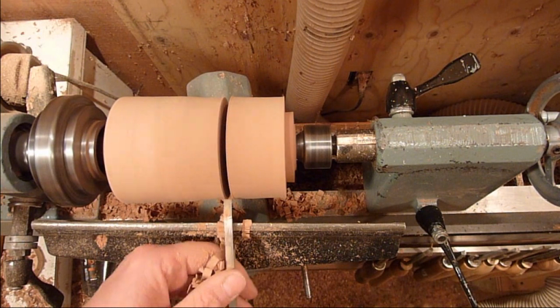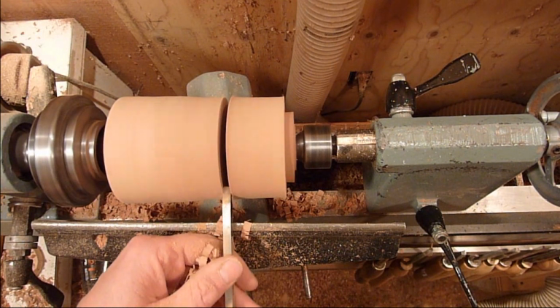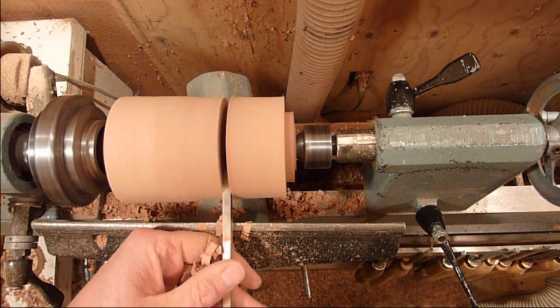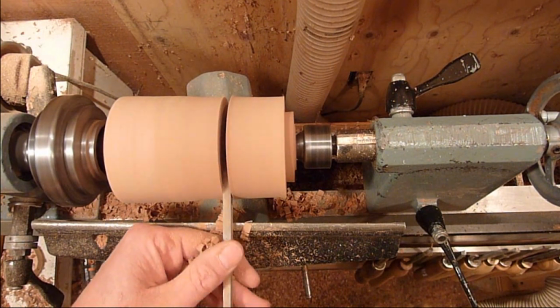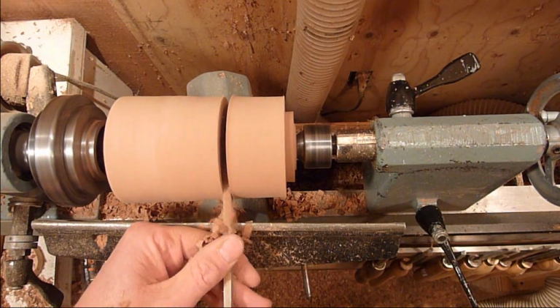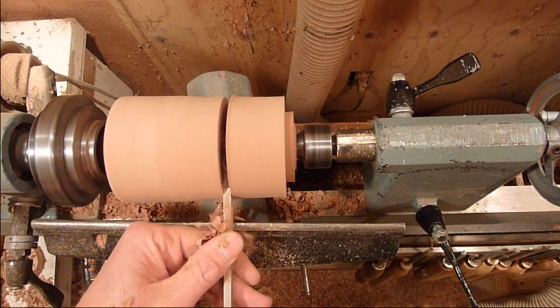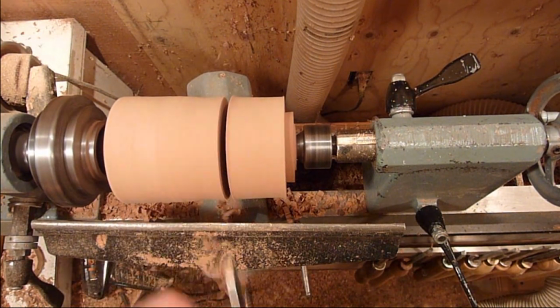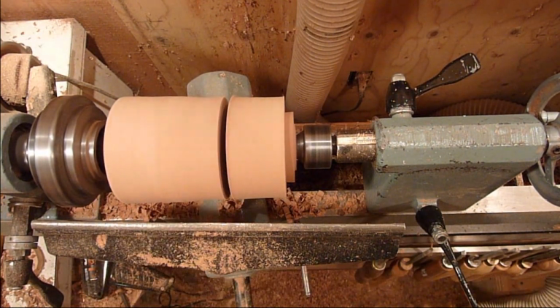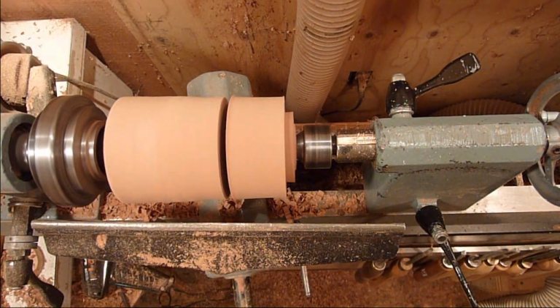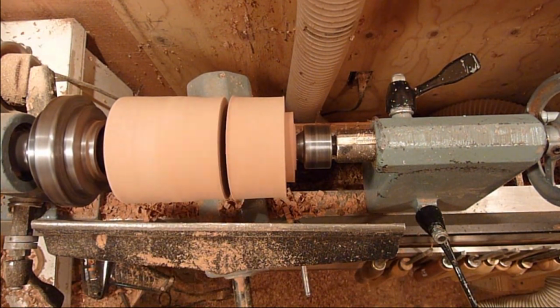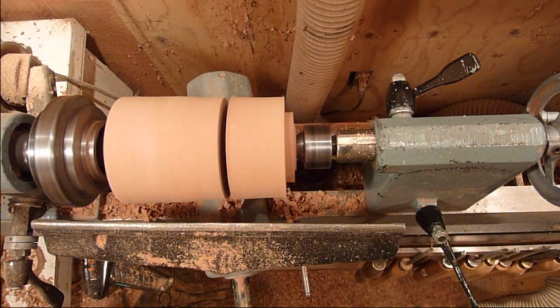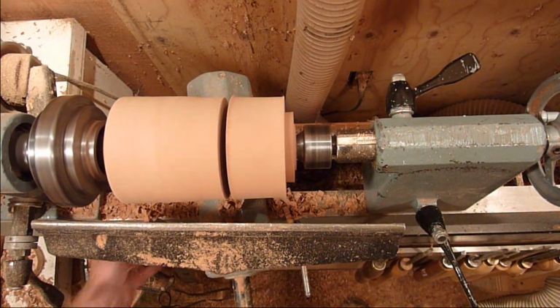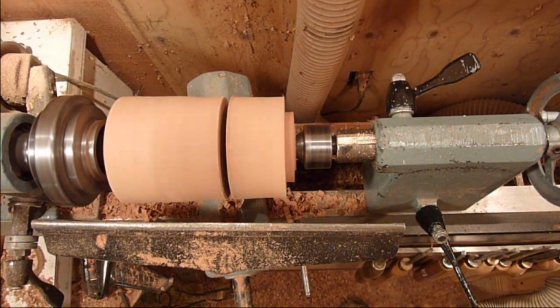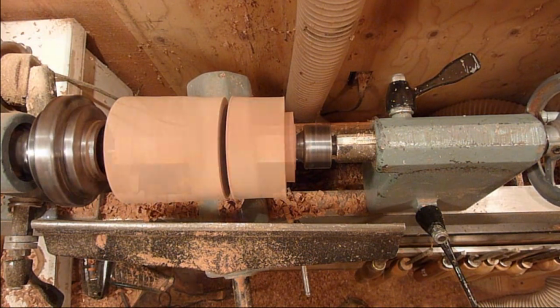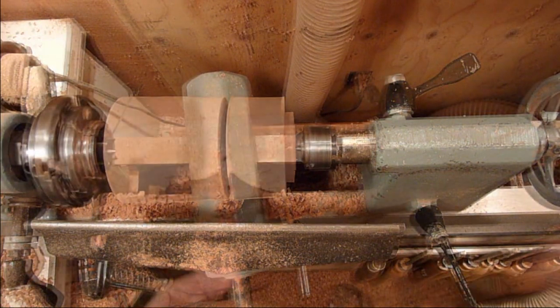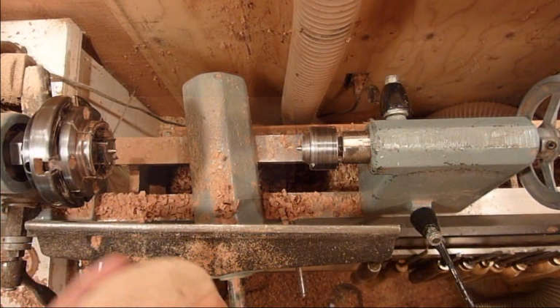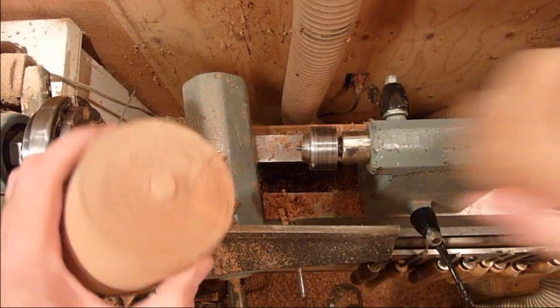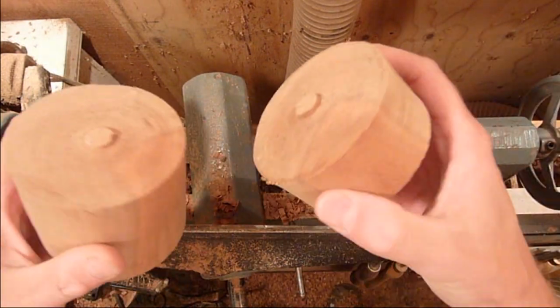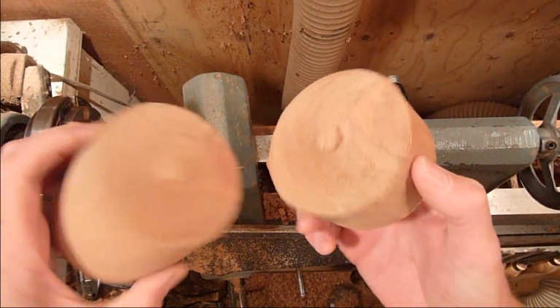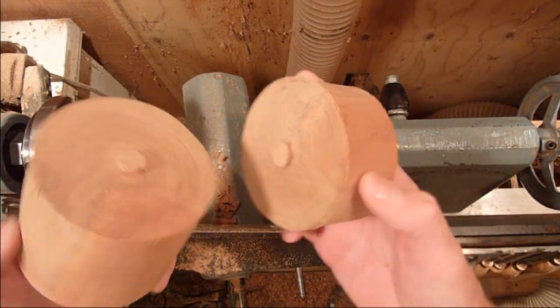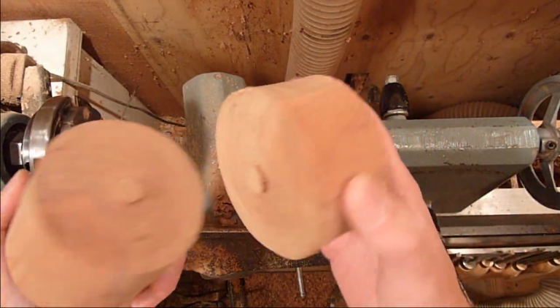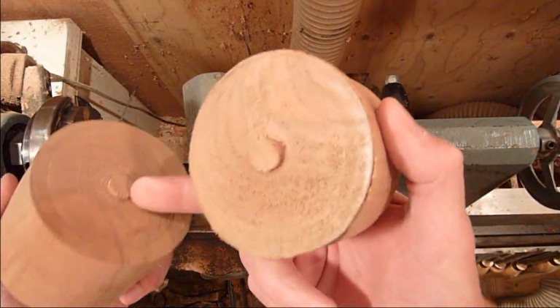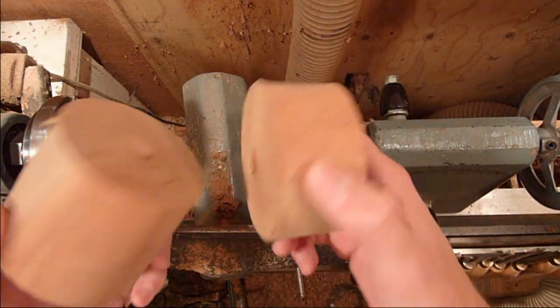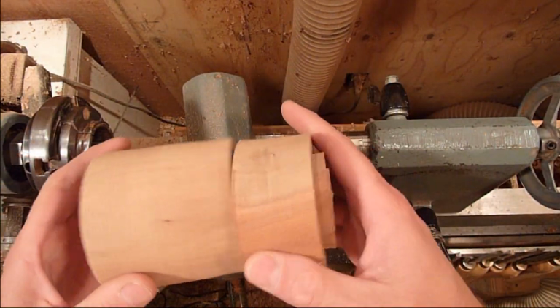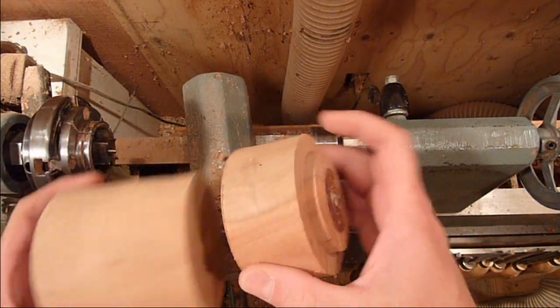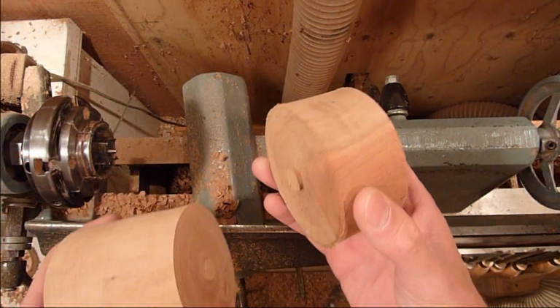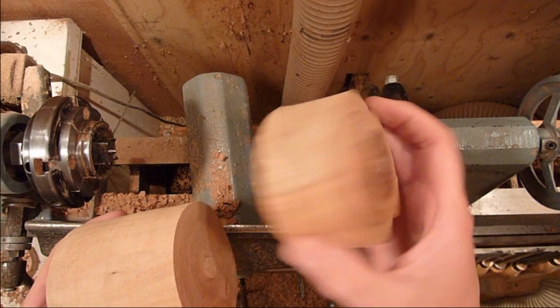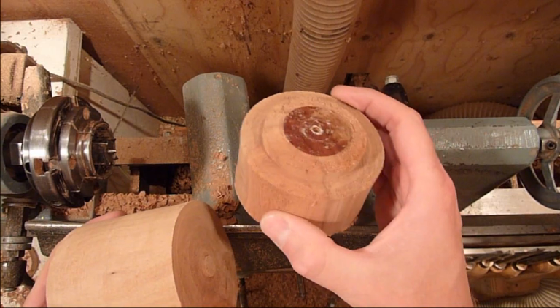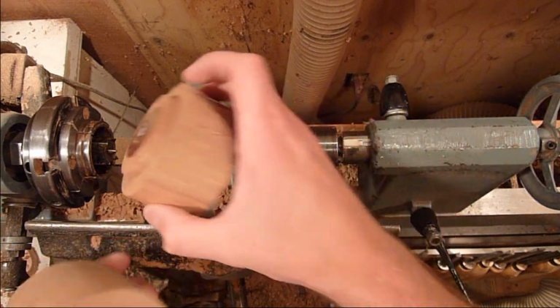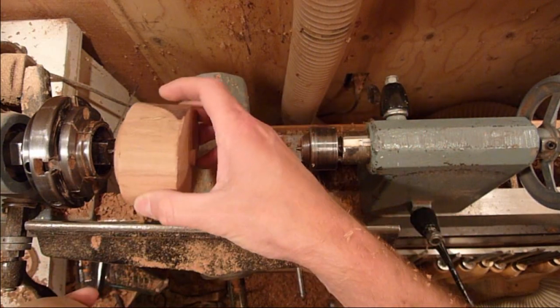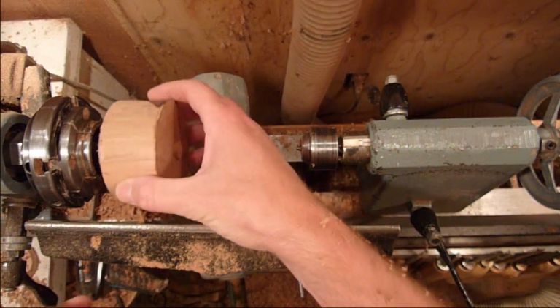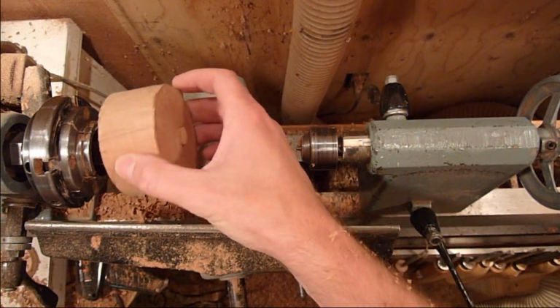Just go ahead and bring it in, and then you can just snap it off with your hand. Then I just cut it up, finished cutting it off with the saw, and then we'll go ahead and mount the lid first.